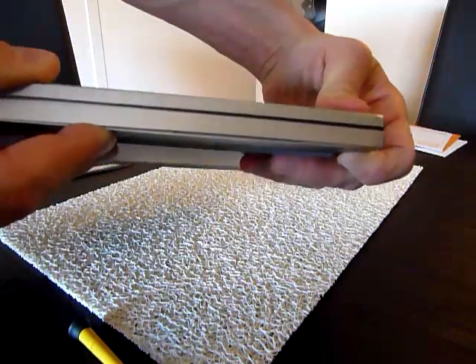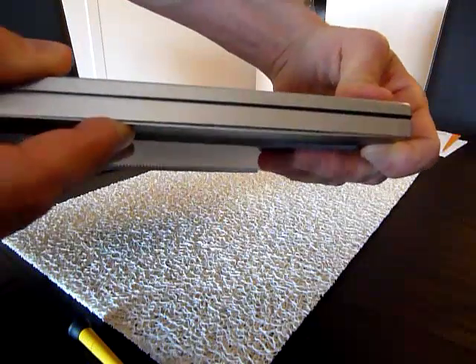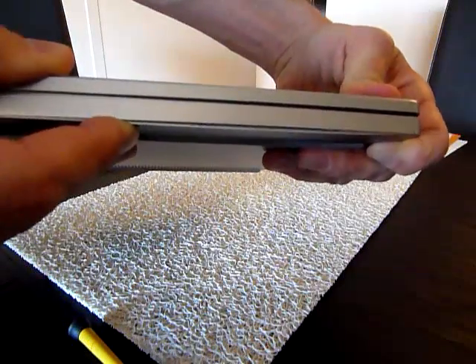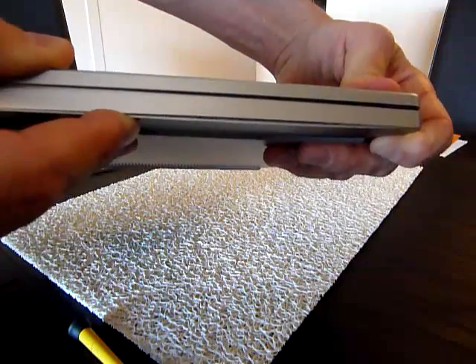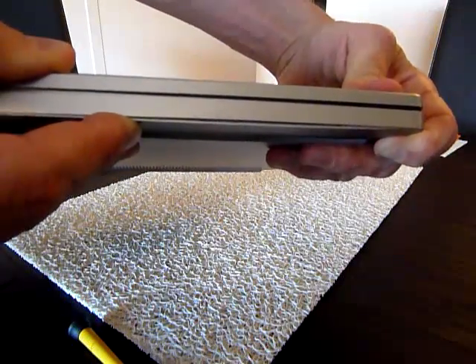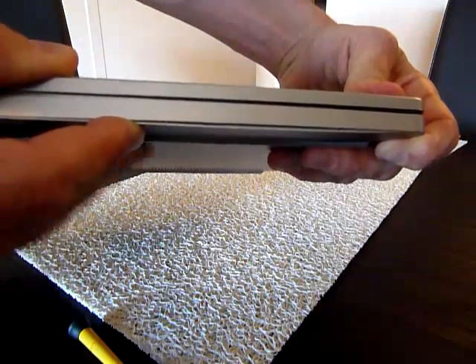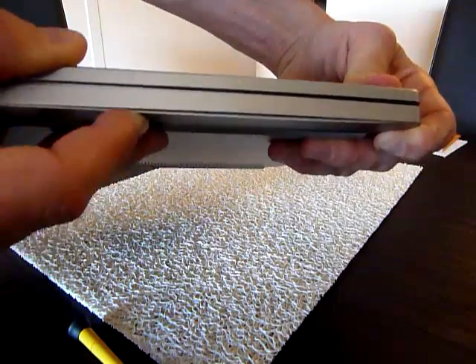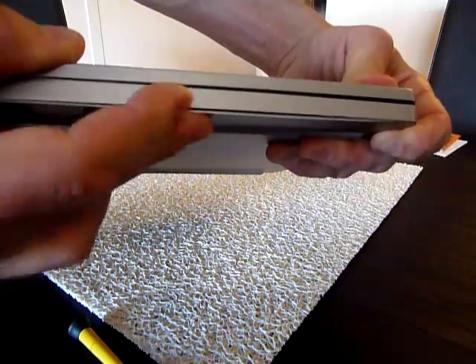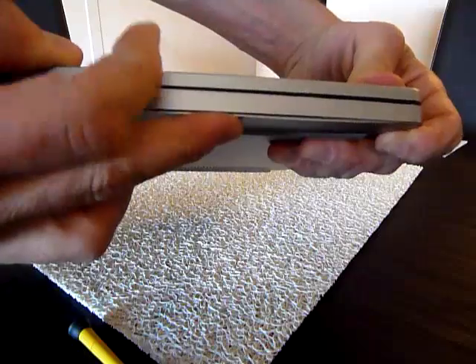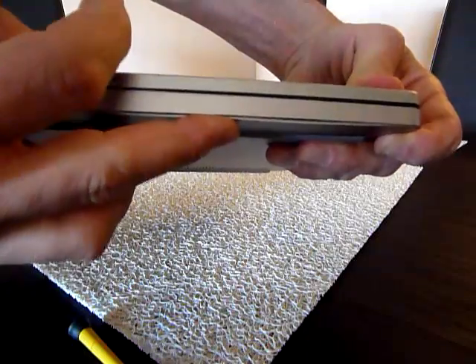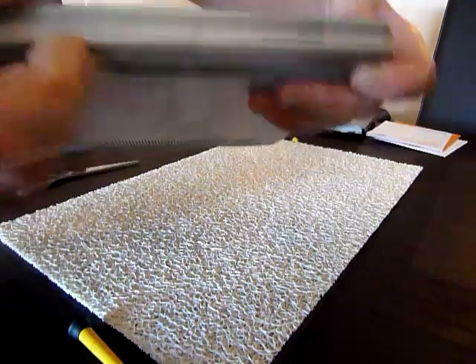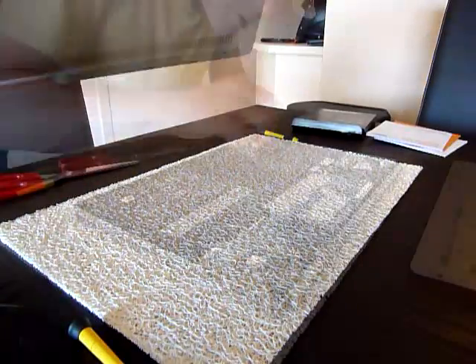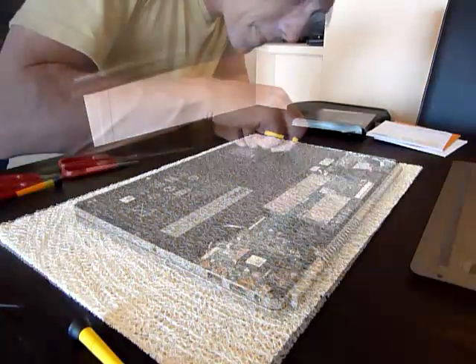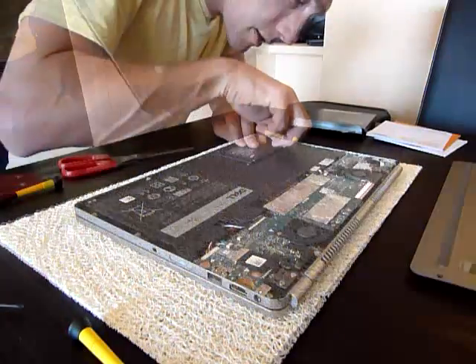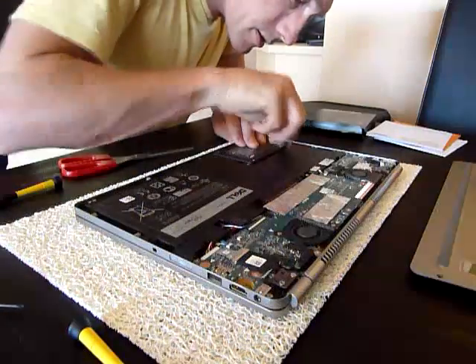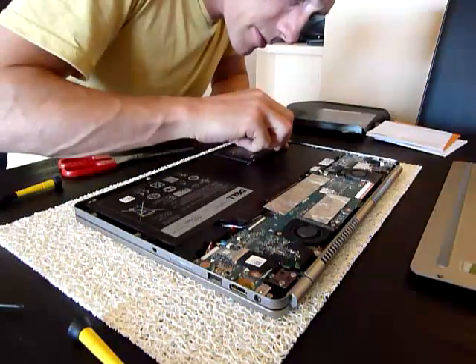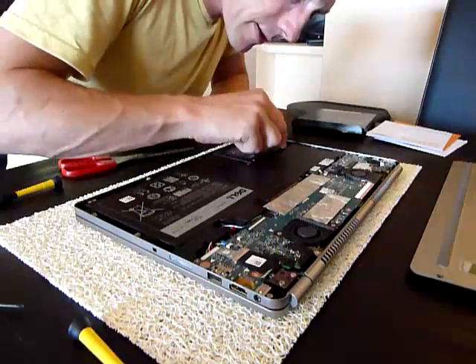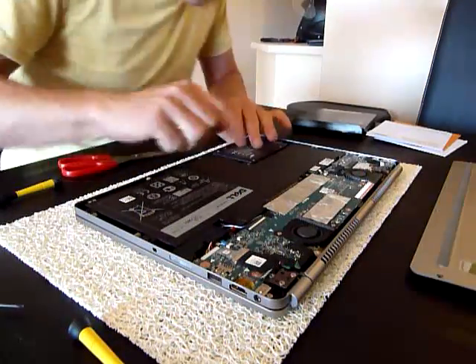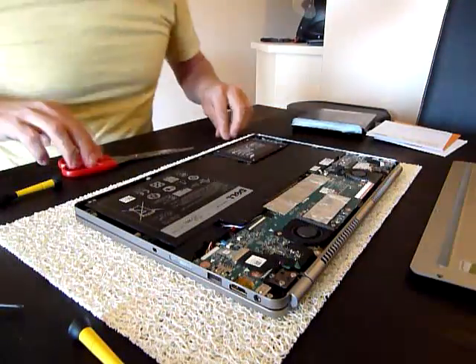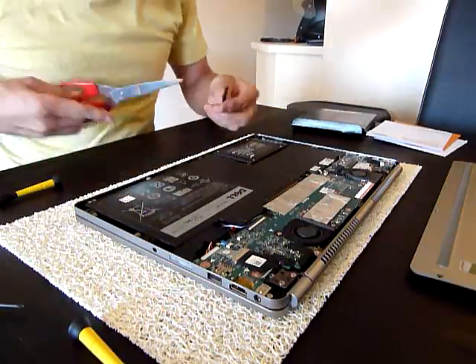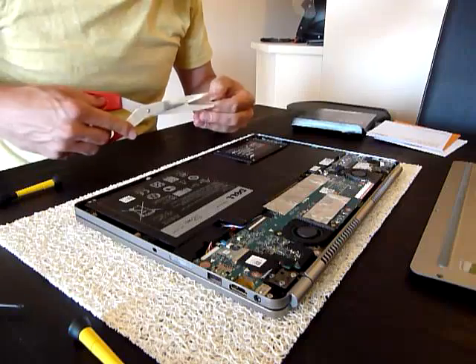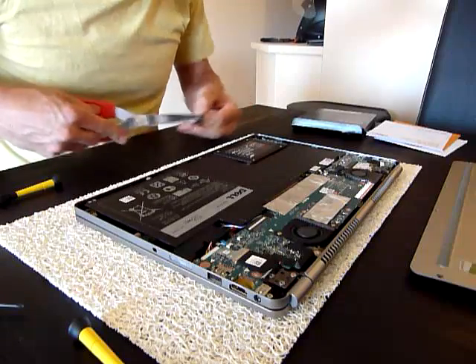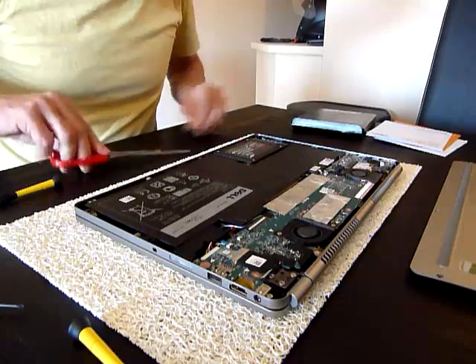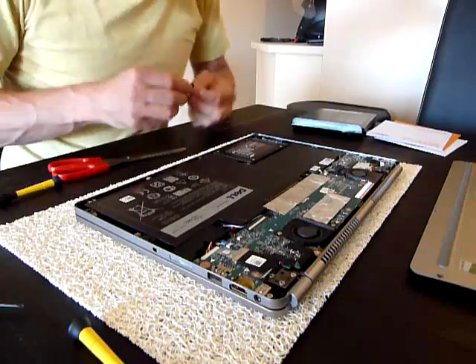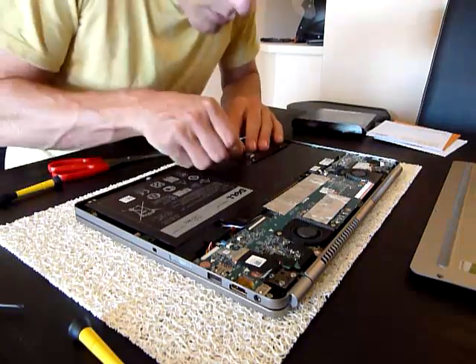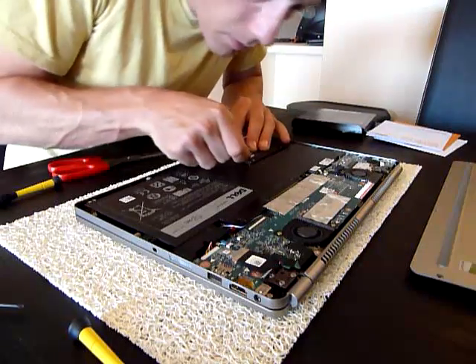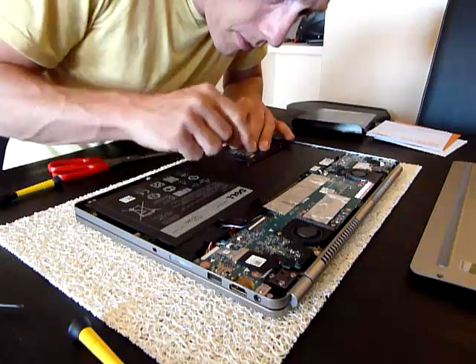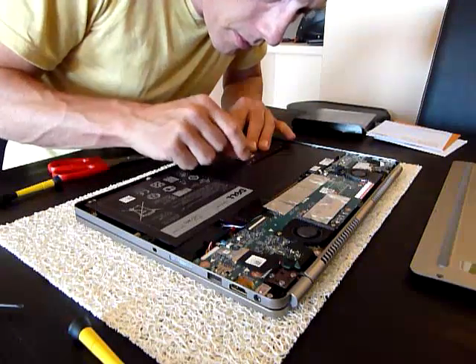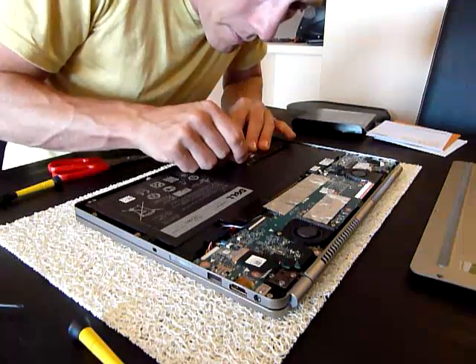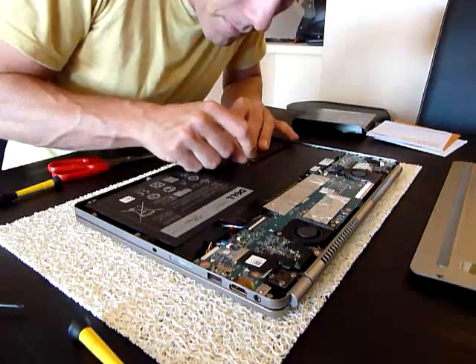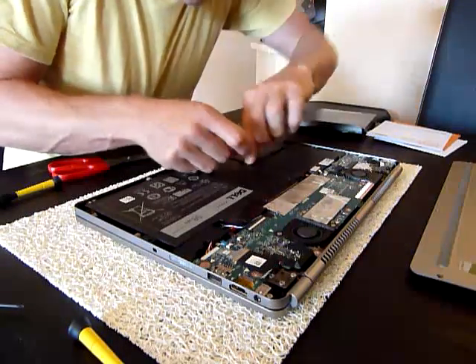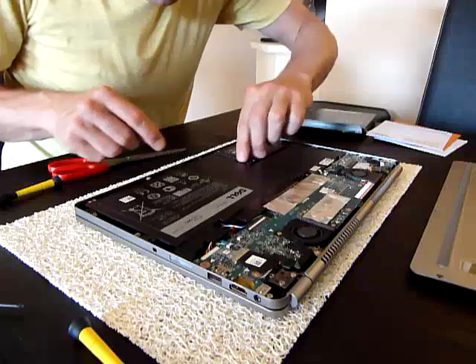As you can see, there's a gap where the new drive is holding the back panel open. Using the rubber holders which came with the original drive, cut little pads and use them to protect the drive.